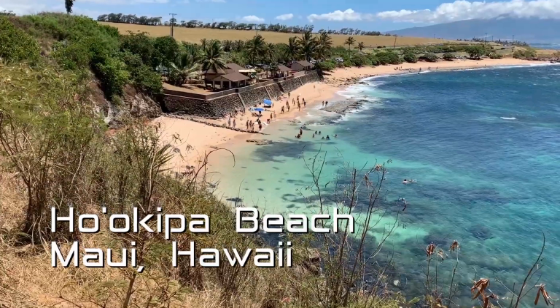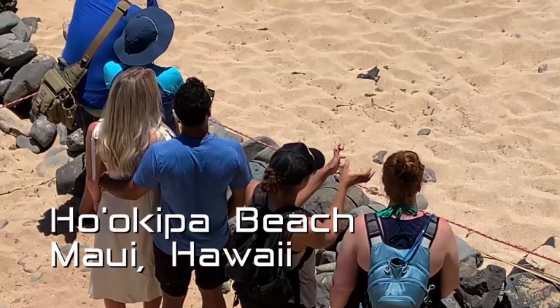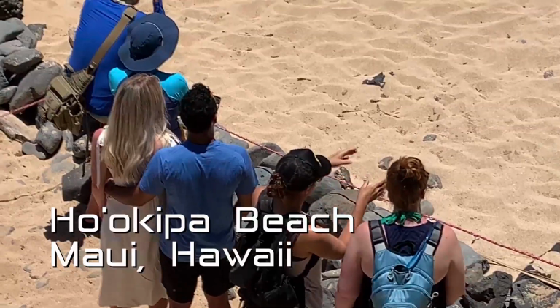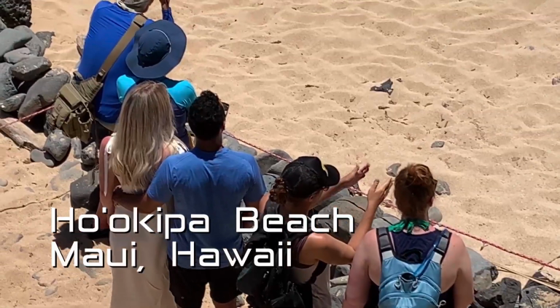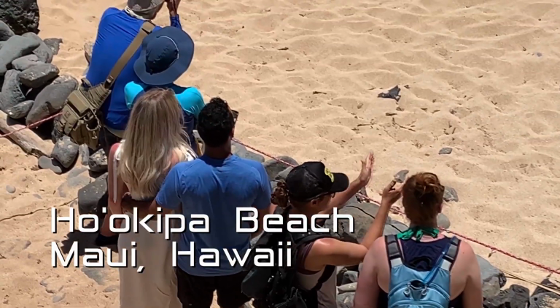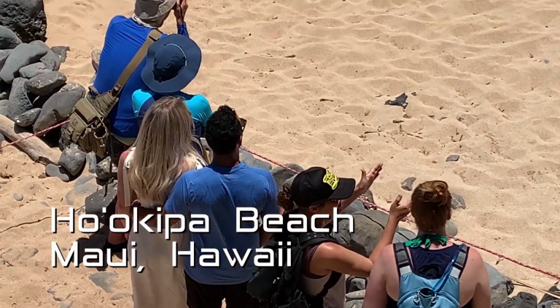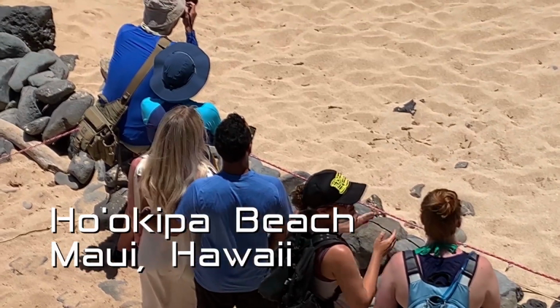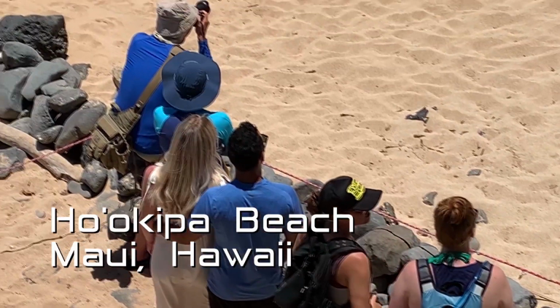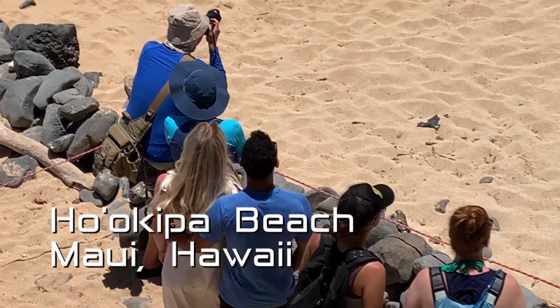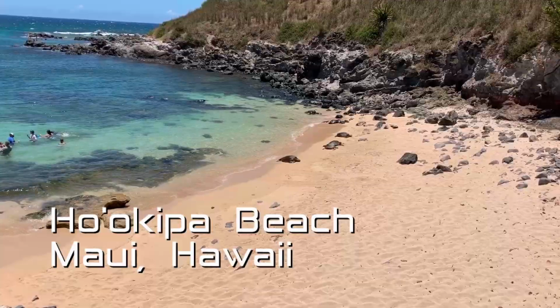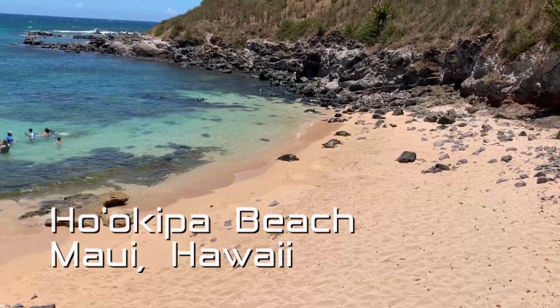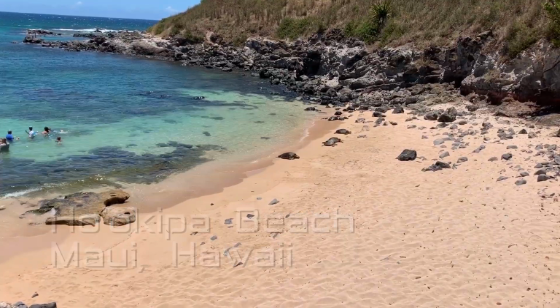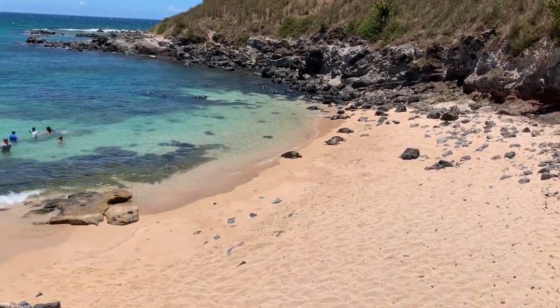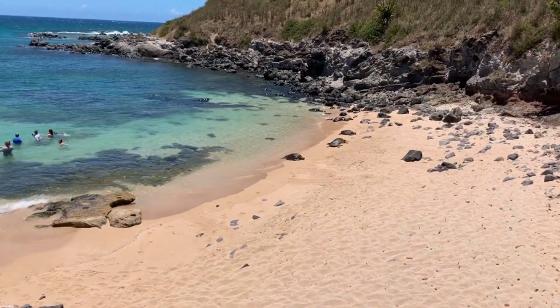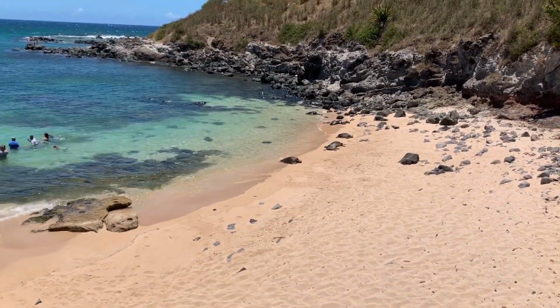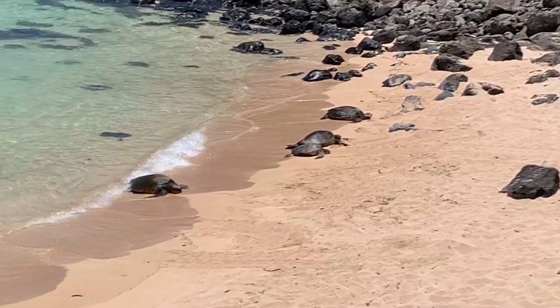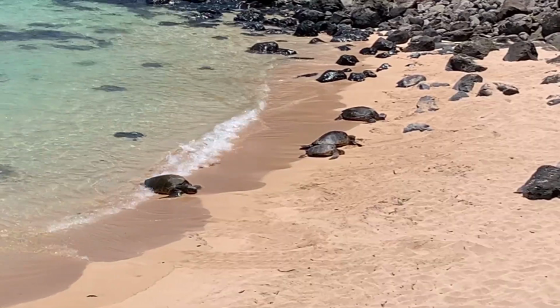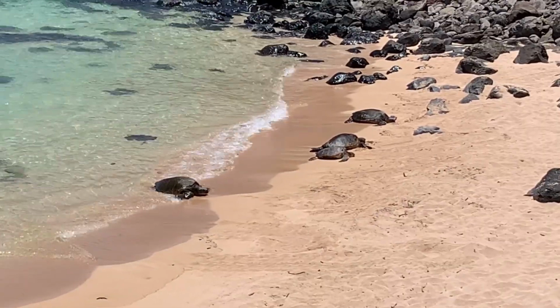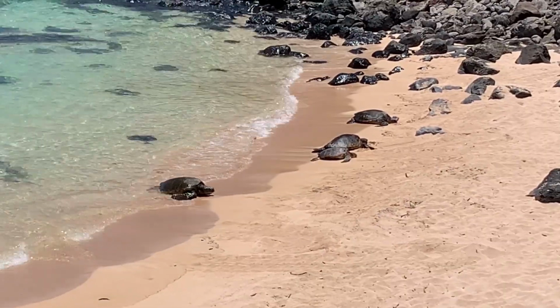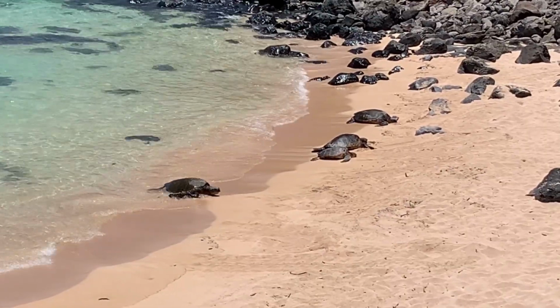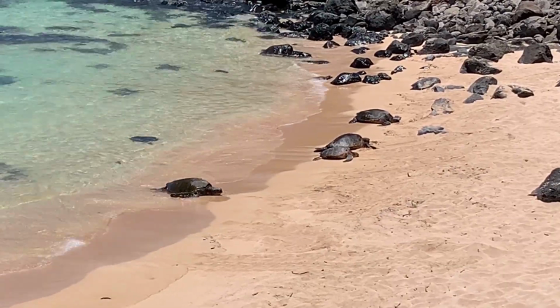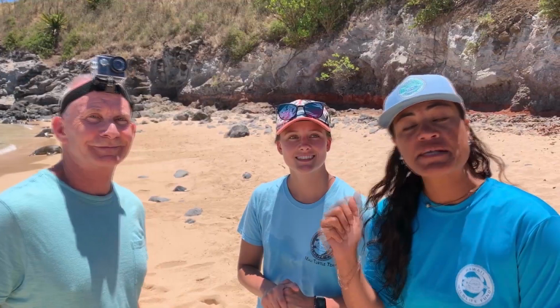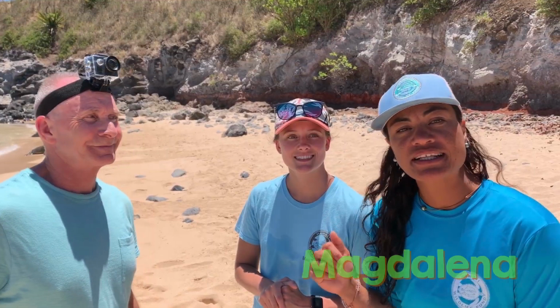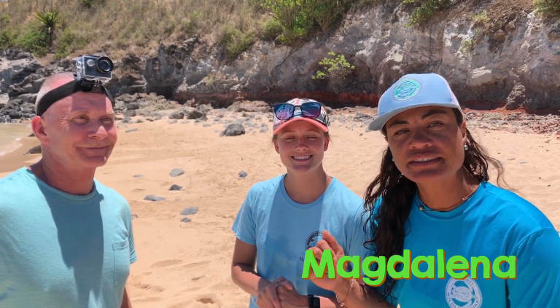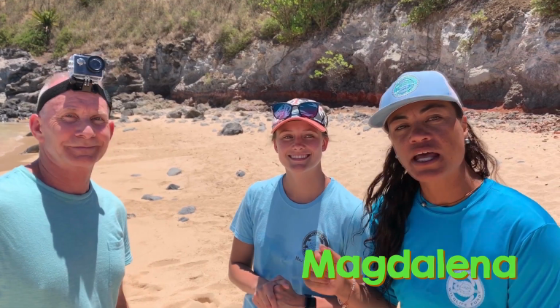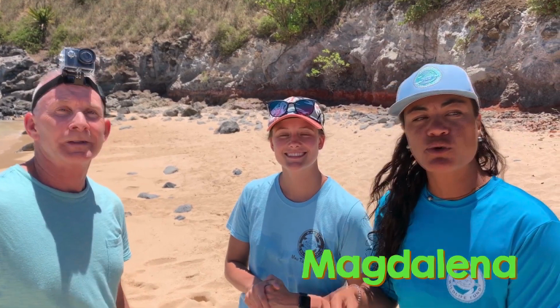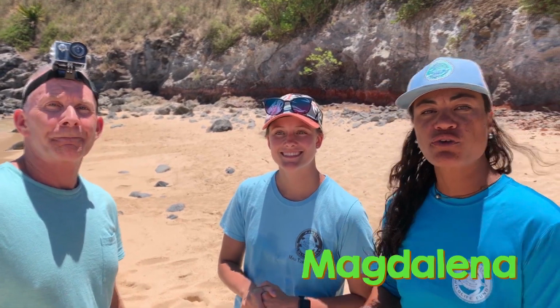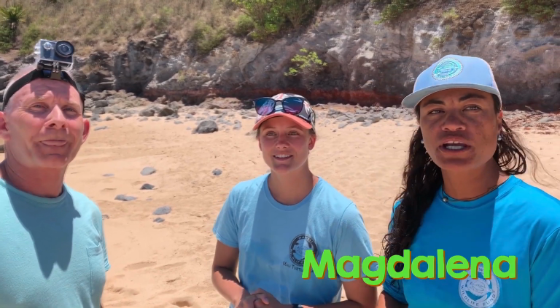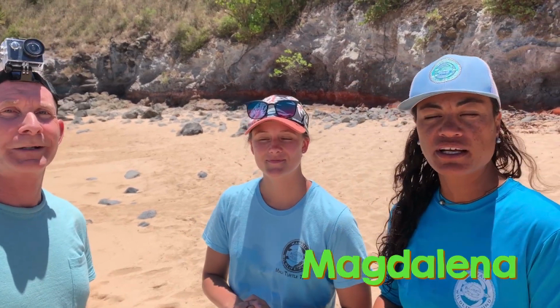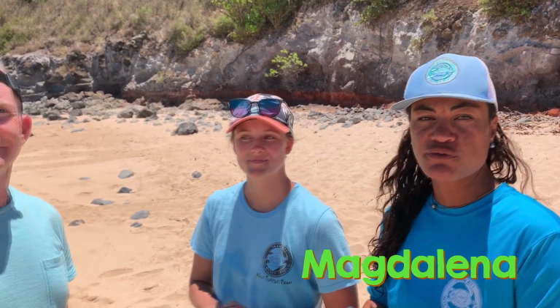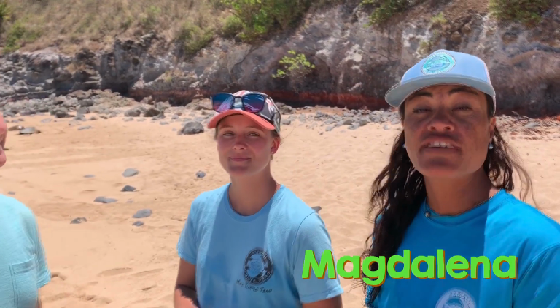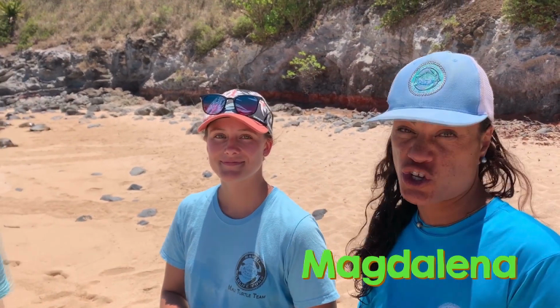So what are we looking at out here on the beach? Today we're actually on the north shore of Maui looking at some turtles. What you see over there is a green sea turtle. My name is Magdalena and I've been working for Hawaii Wildlife Fund for seven years.